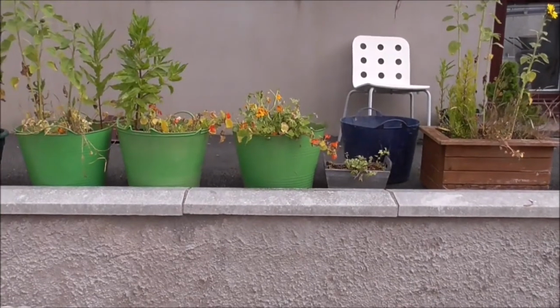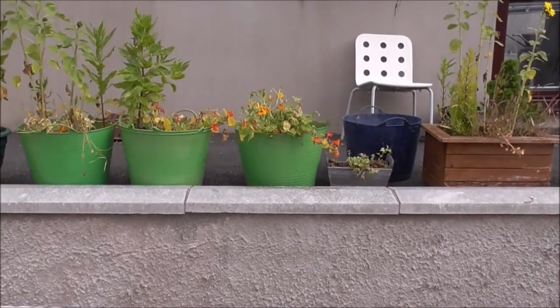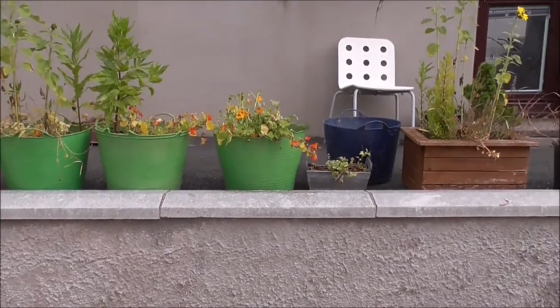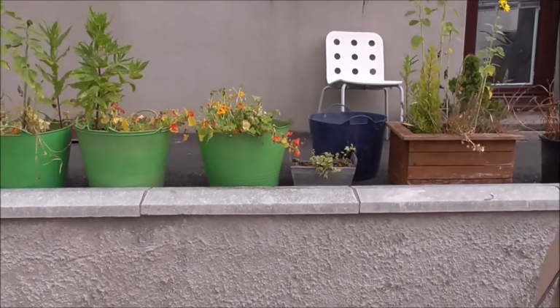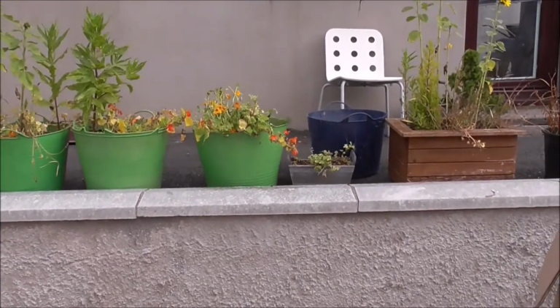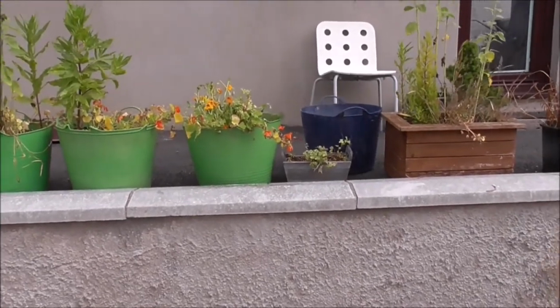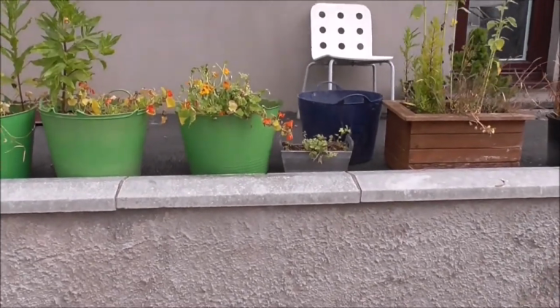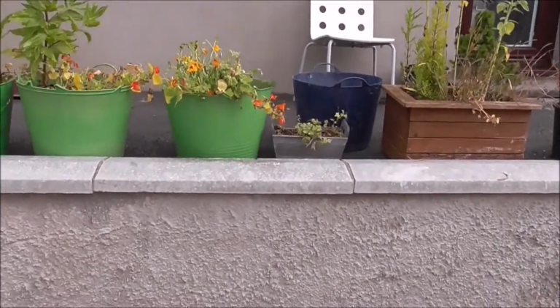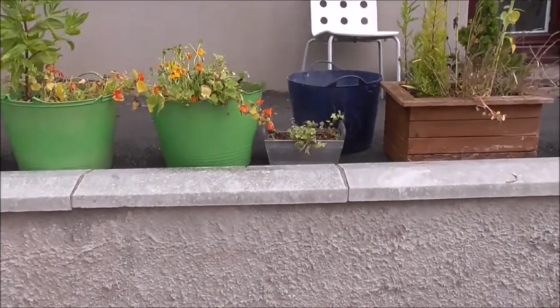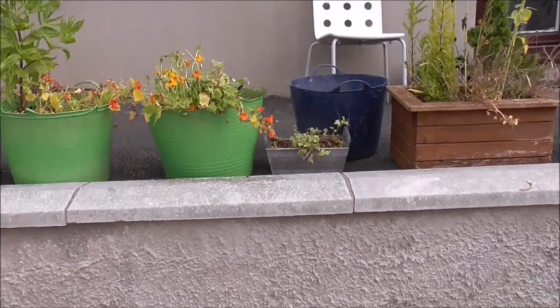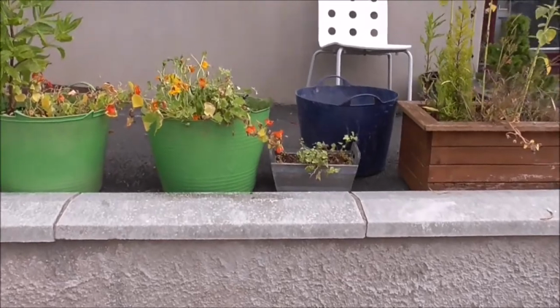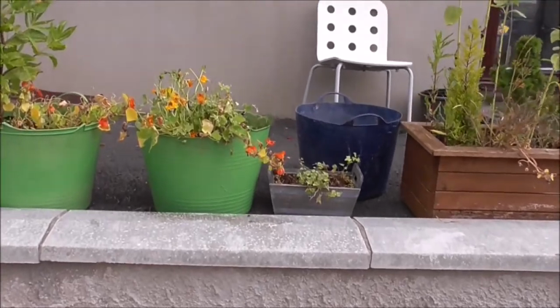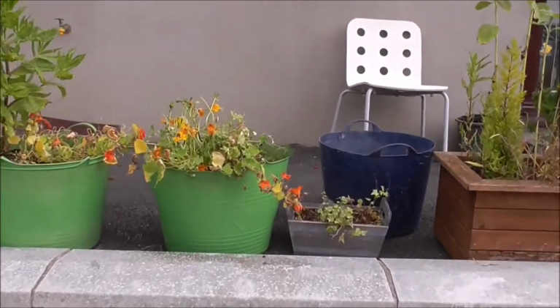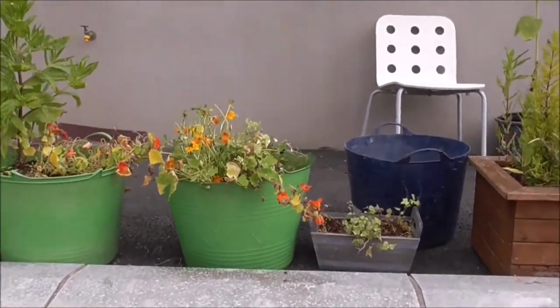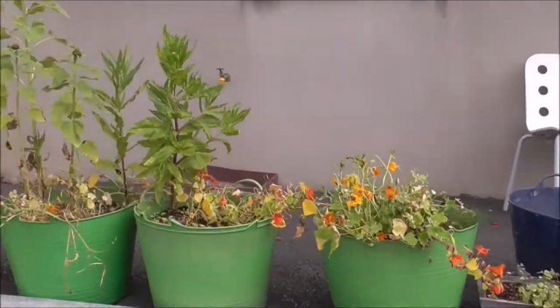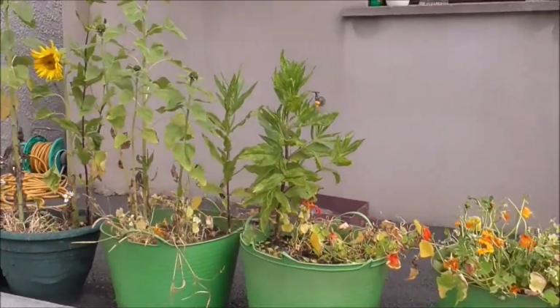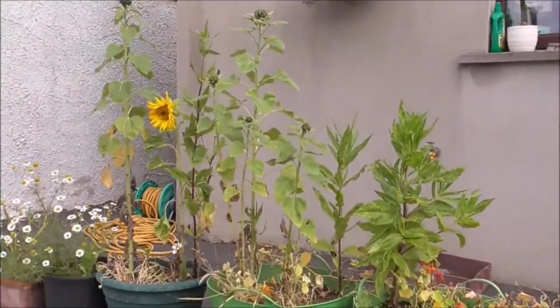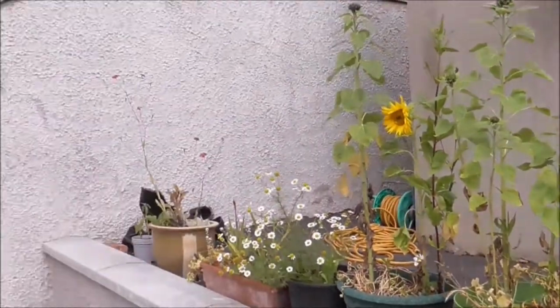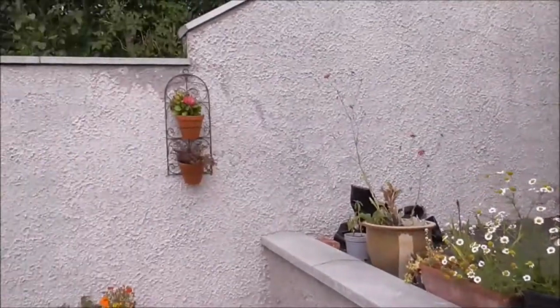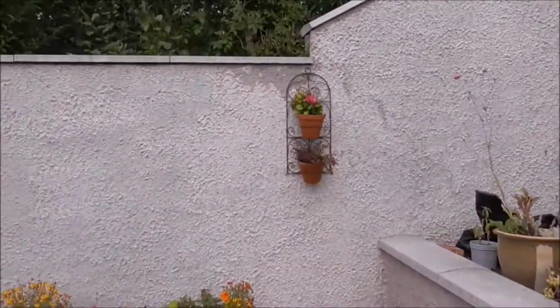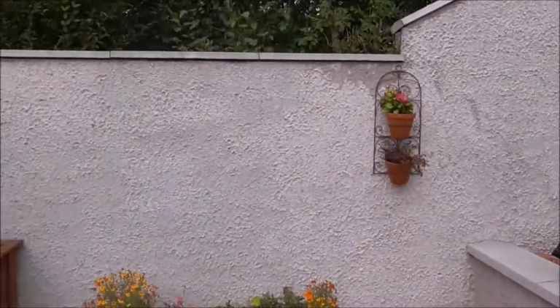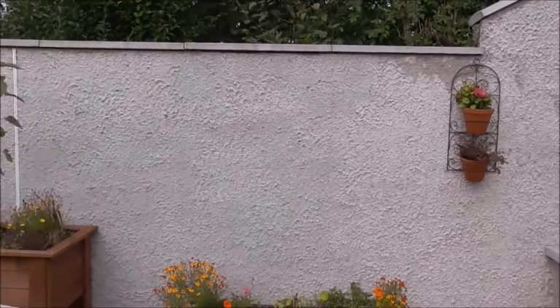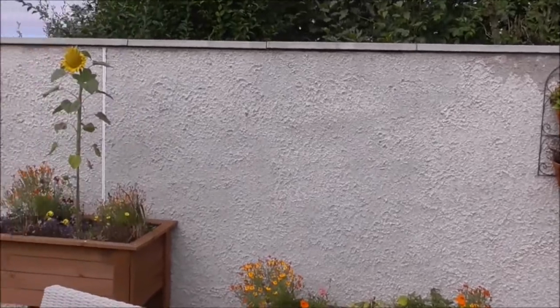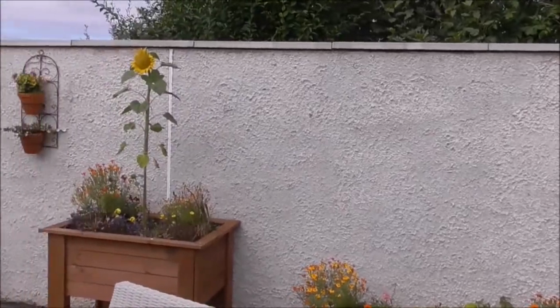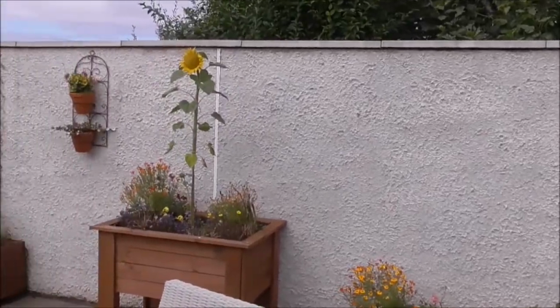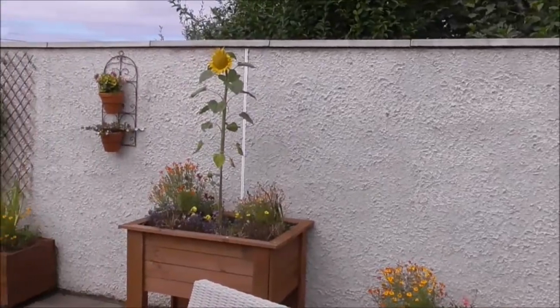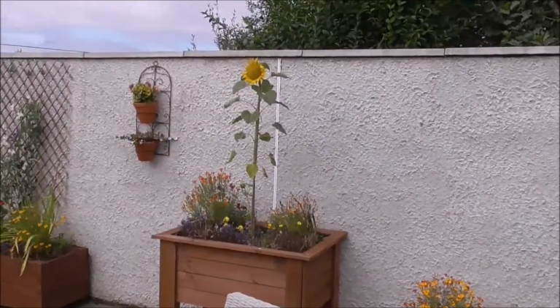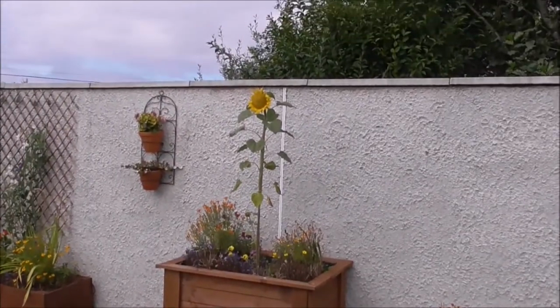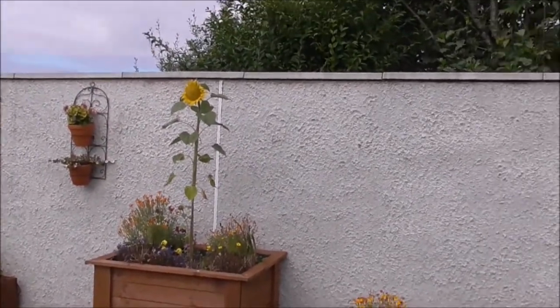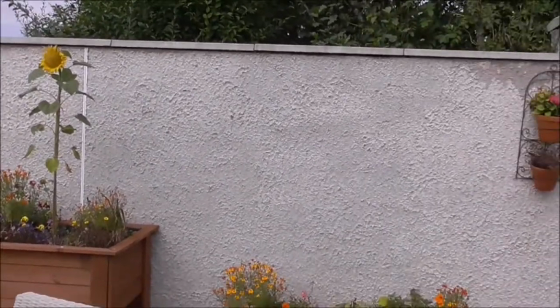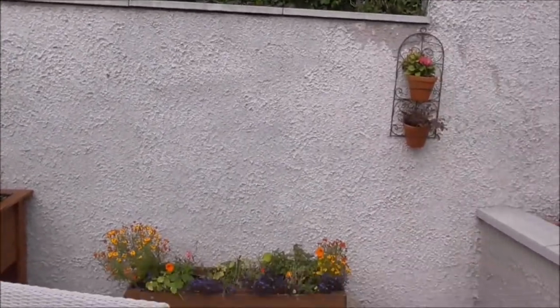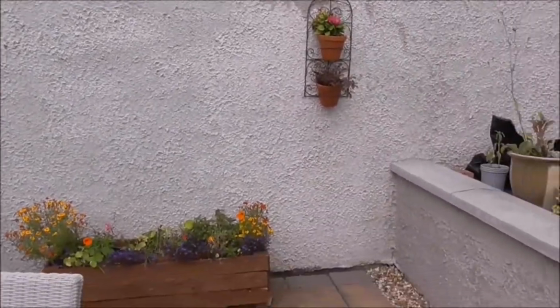Good afternoon. I'm just out in the back garden, patio or whatever you want to call it area. The sunflower is doing well and the place needs a drop of water, which I will do.